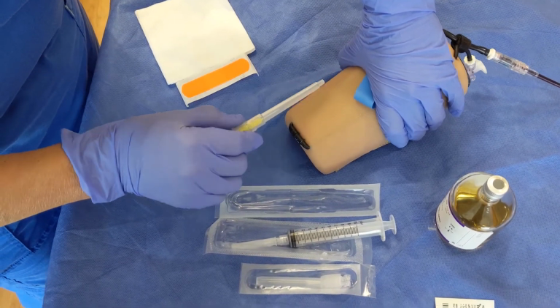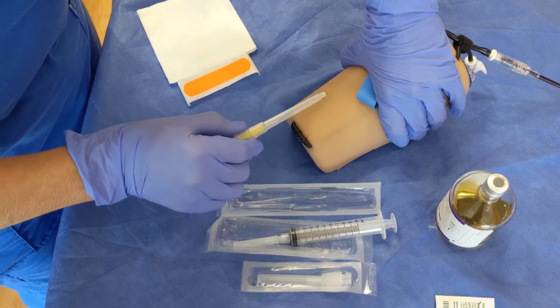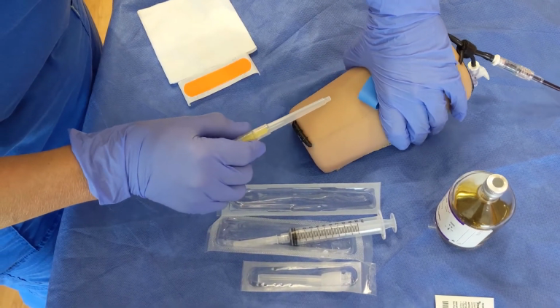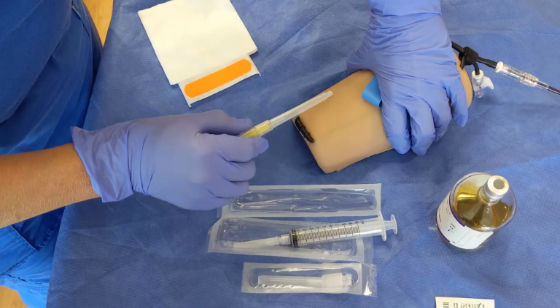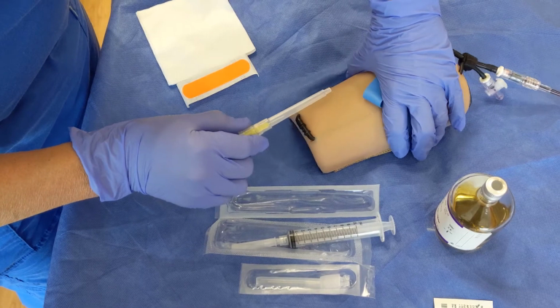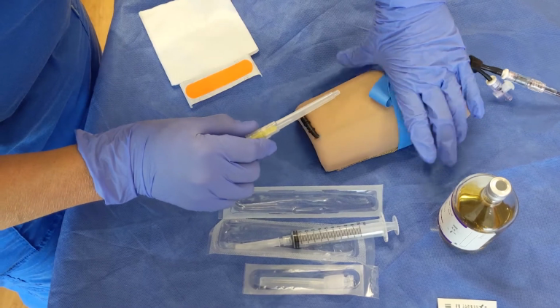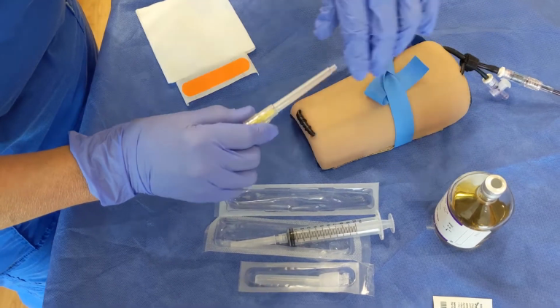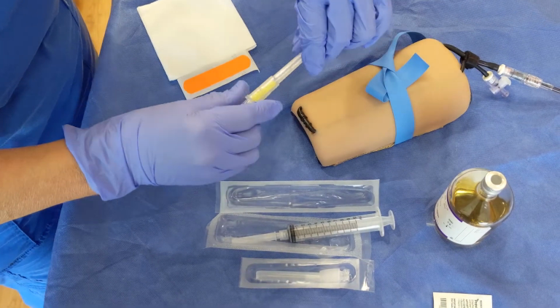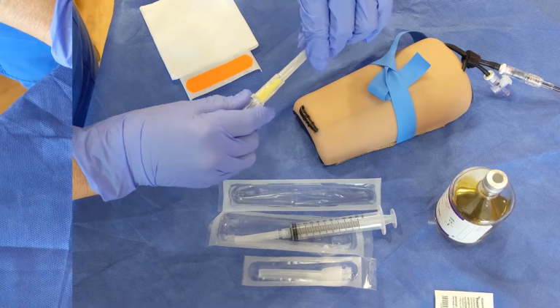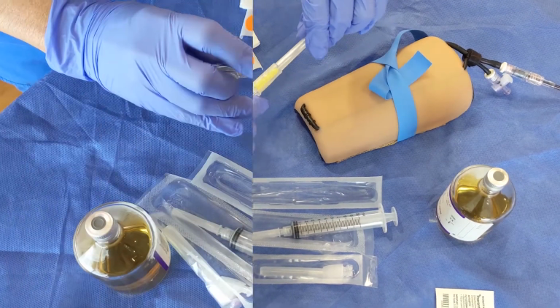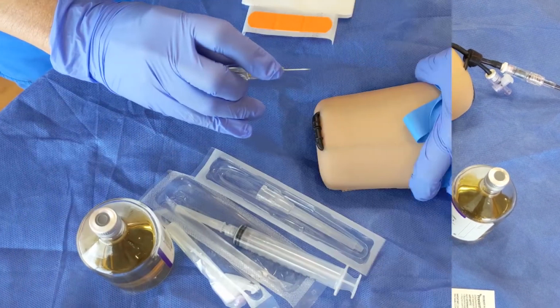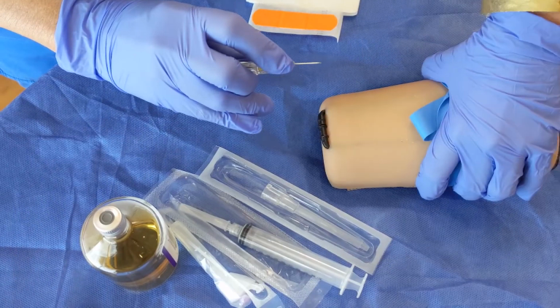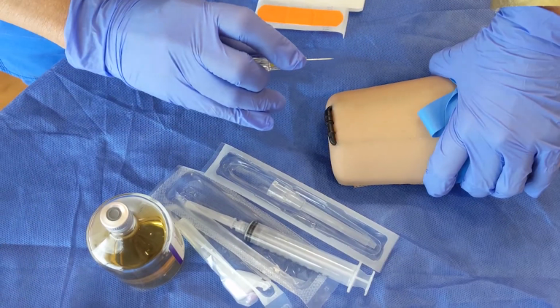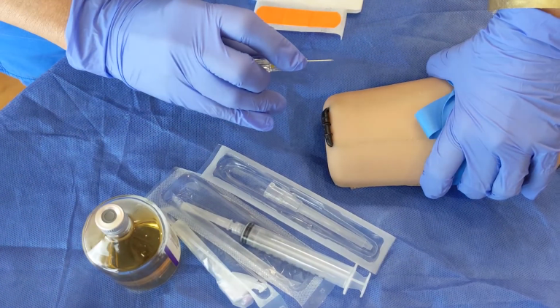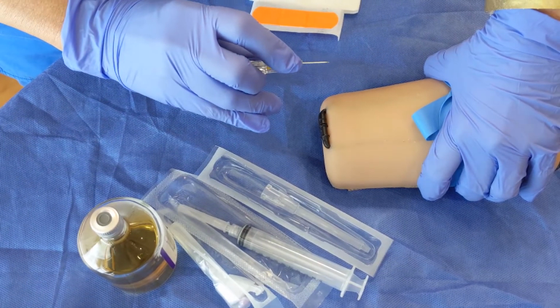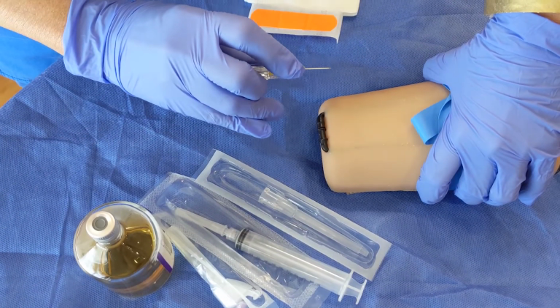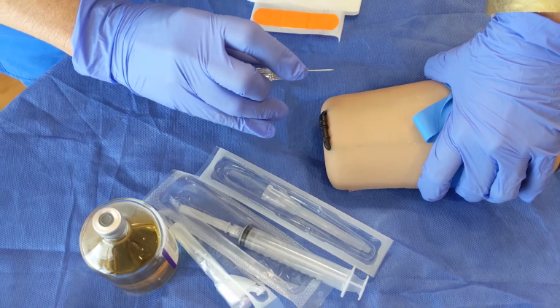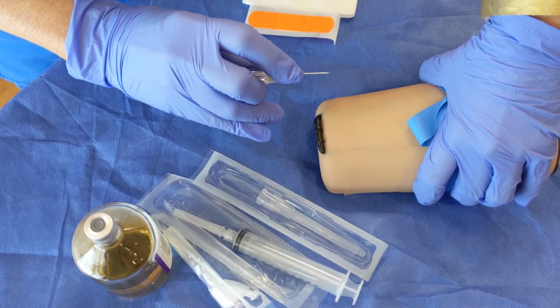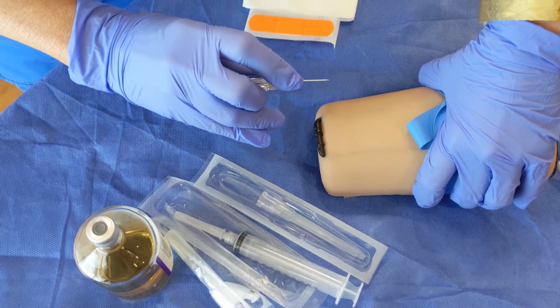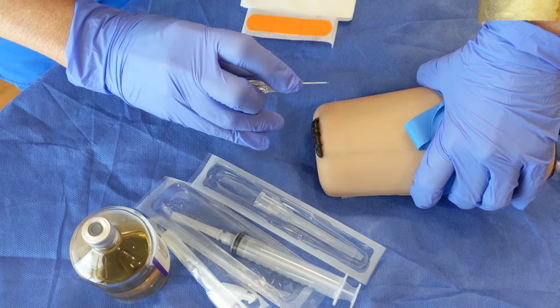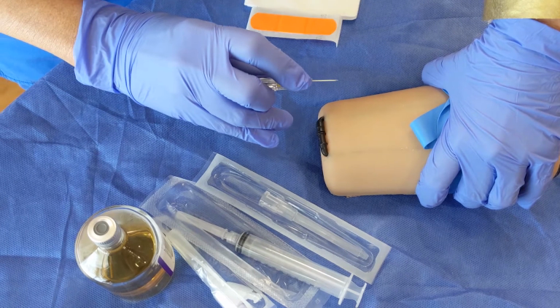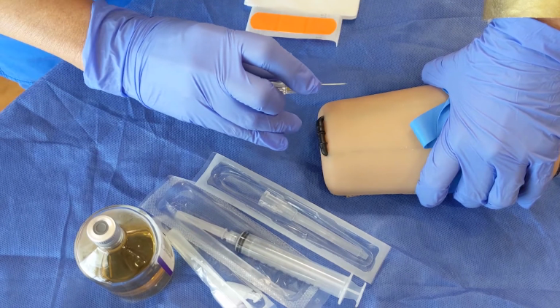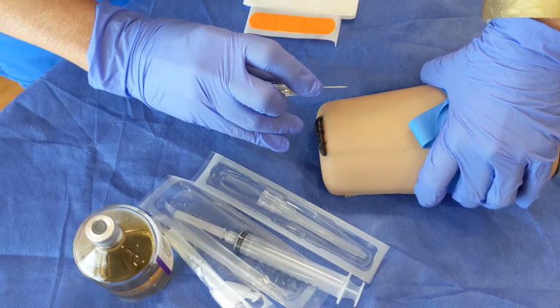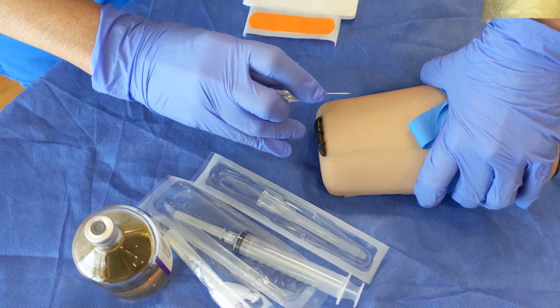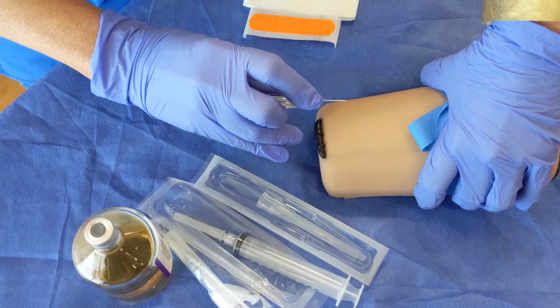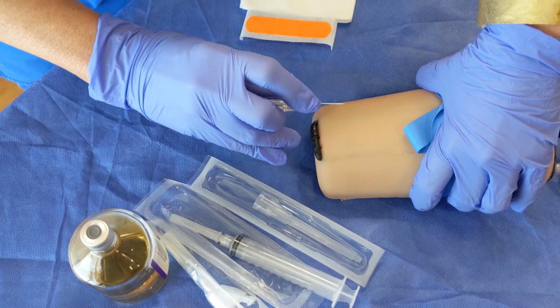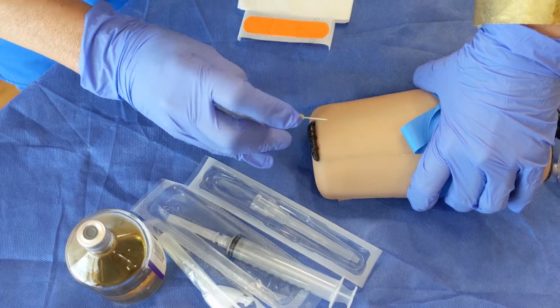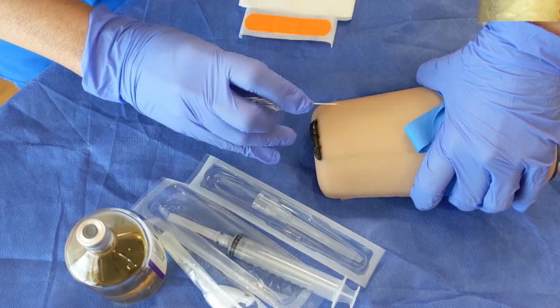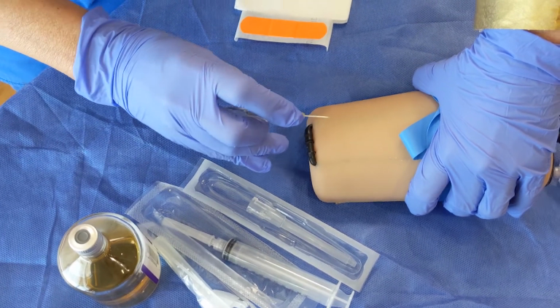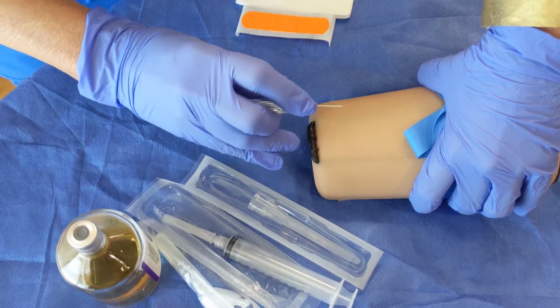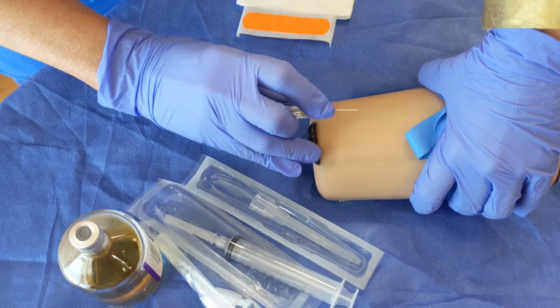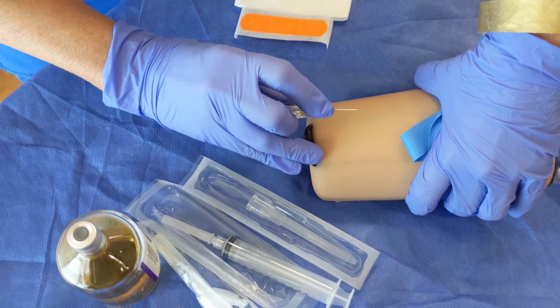So let me demonstrate. Since we're doing a blood culture, we would prepare our skin per our institution's policy. So here we go.